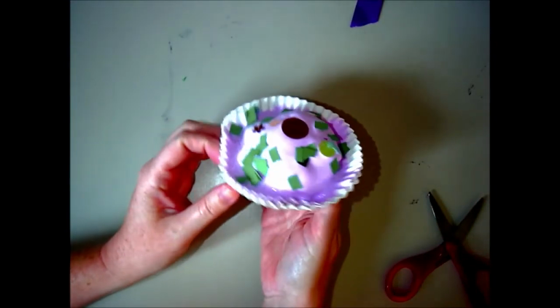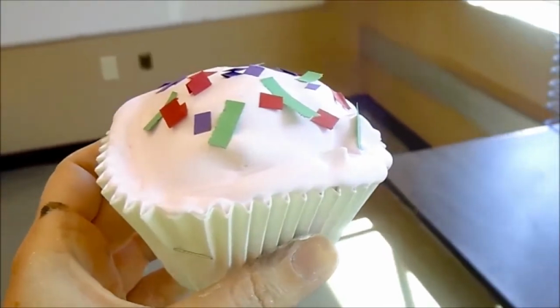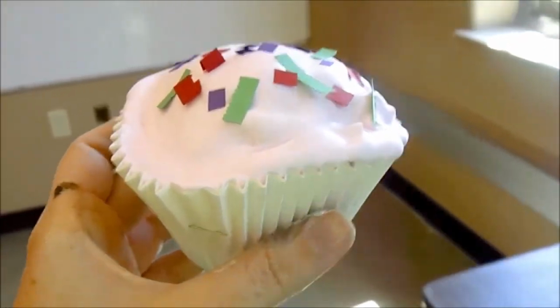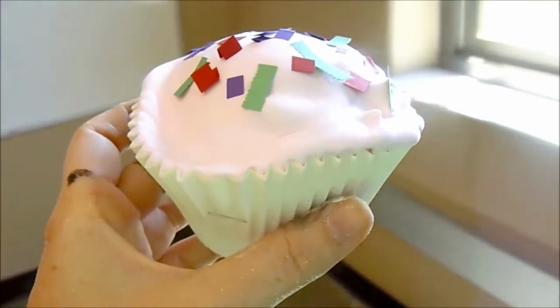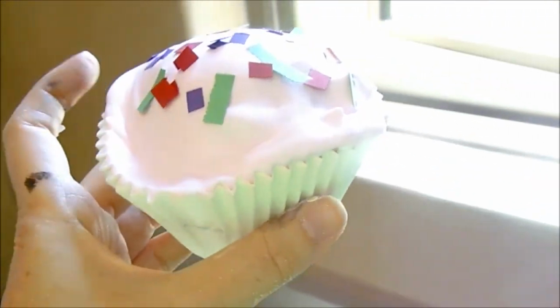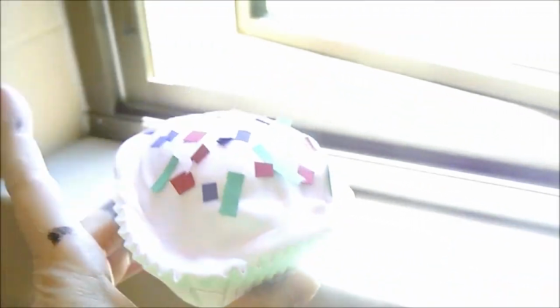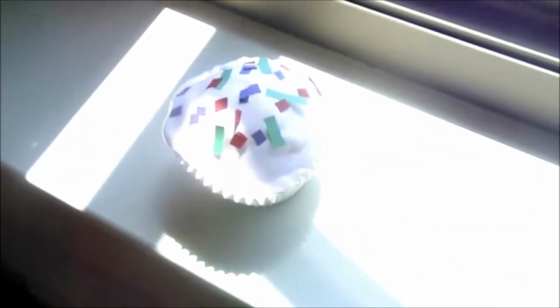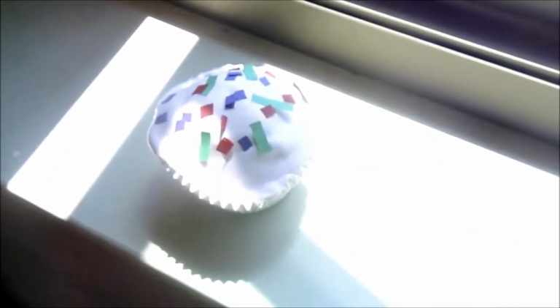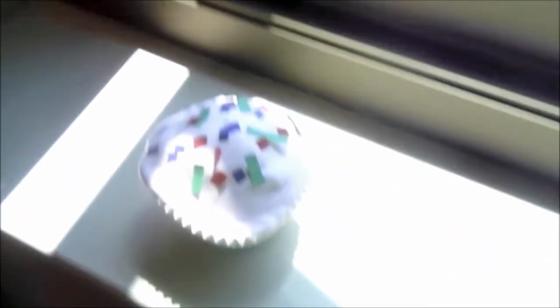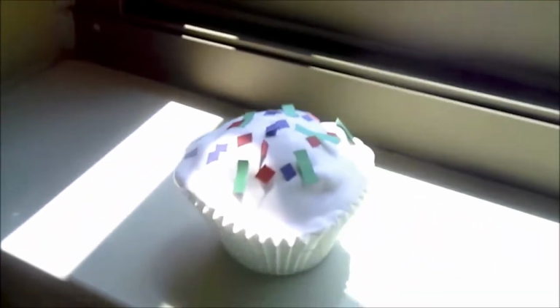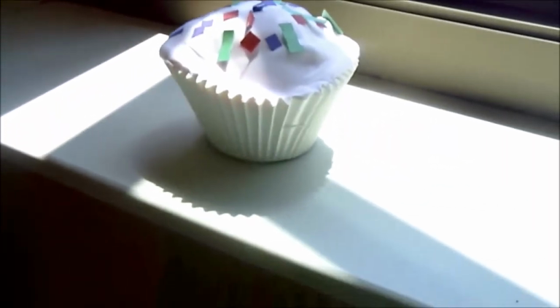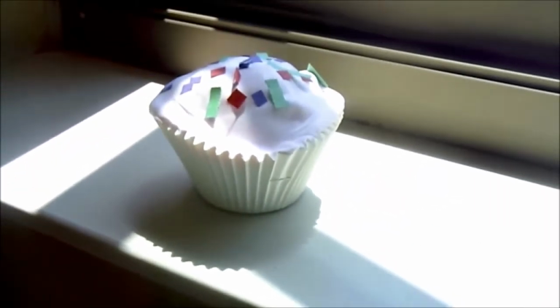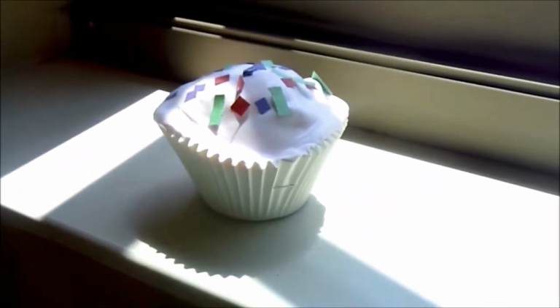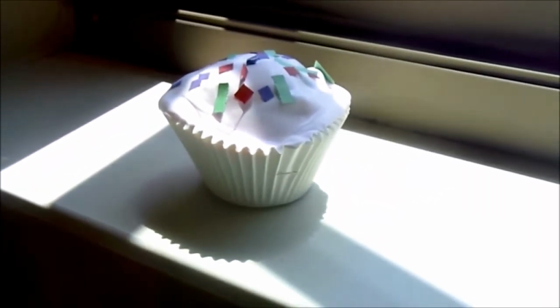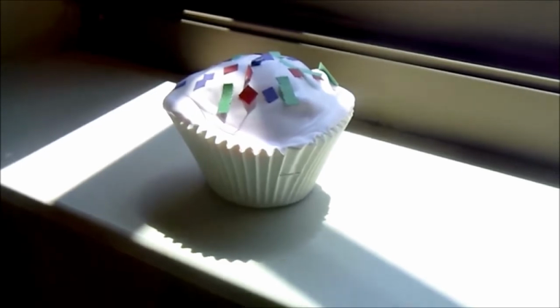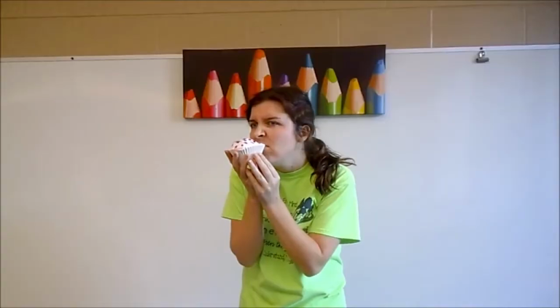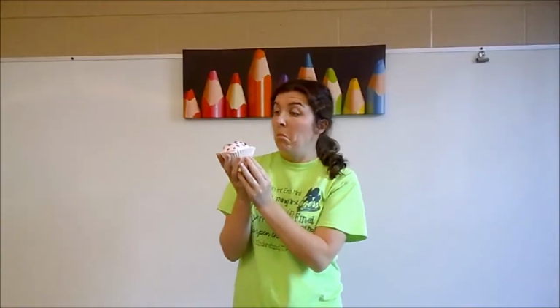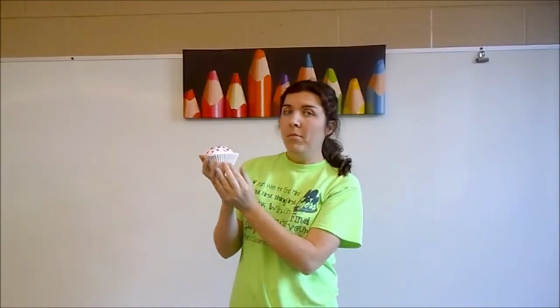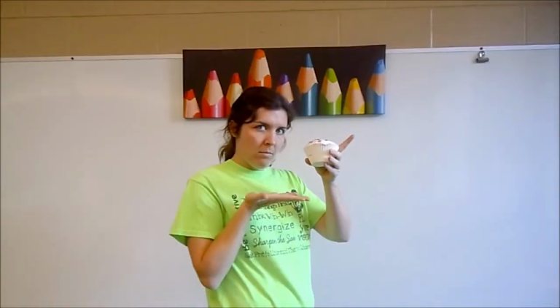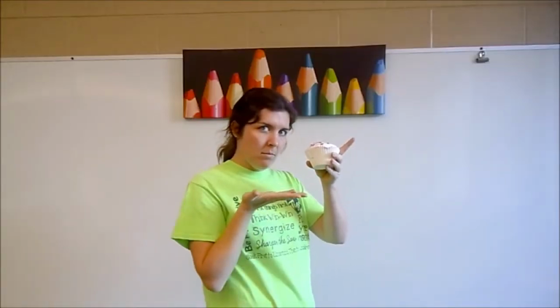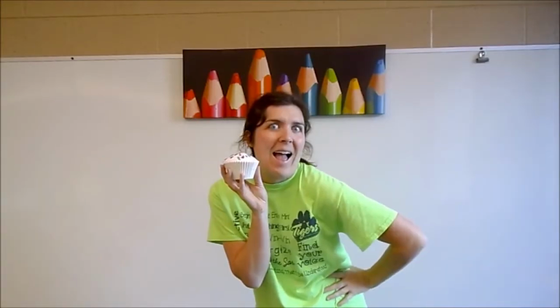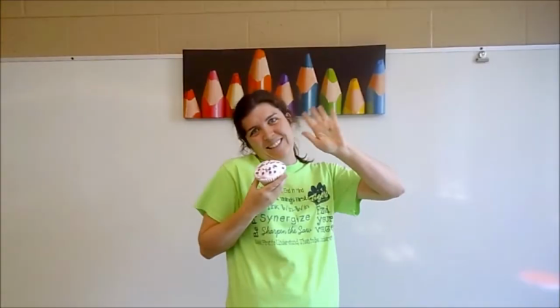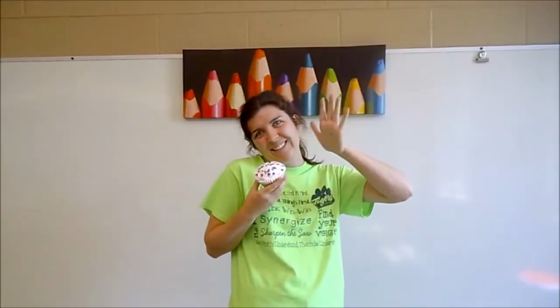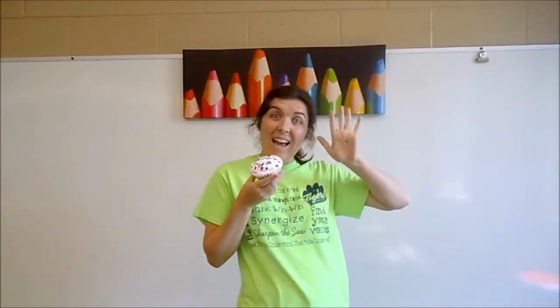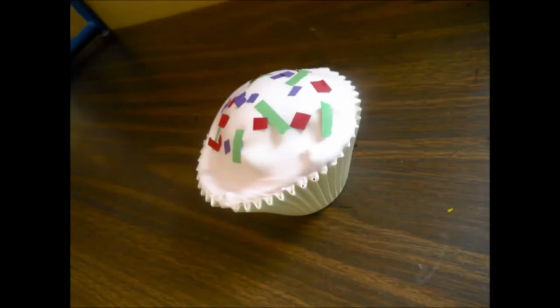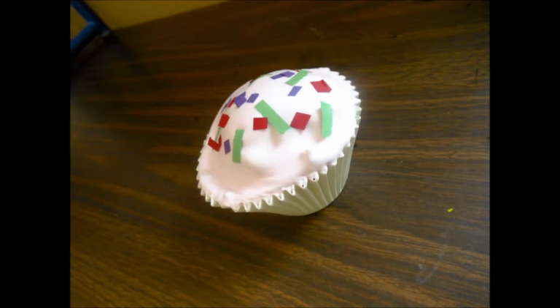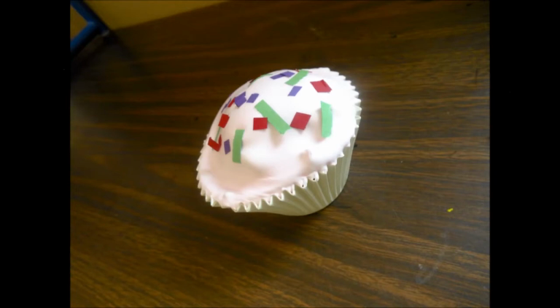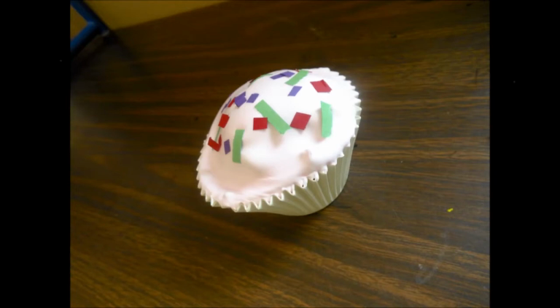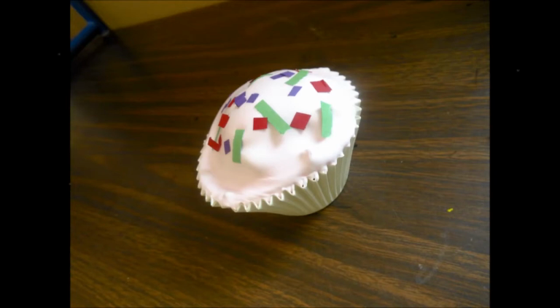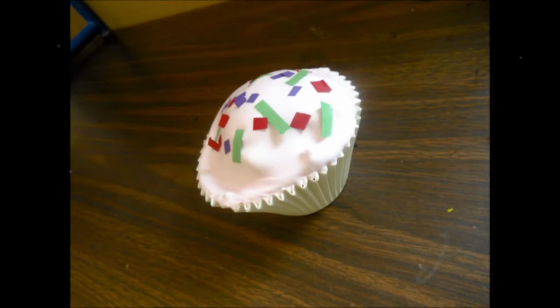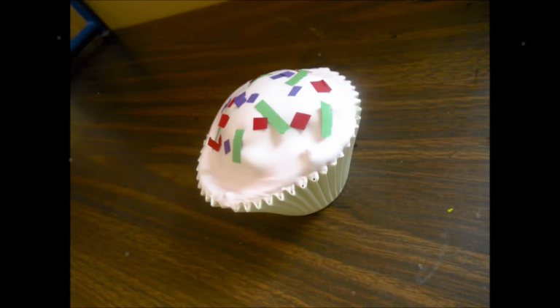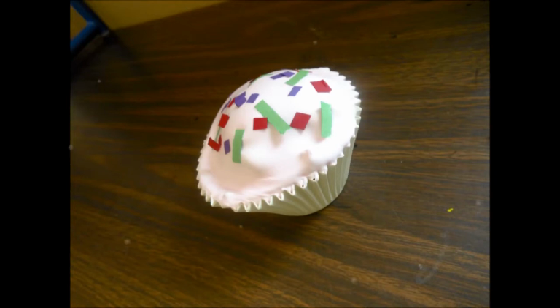Now I'm taking my cupcake to the window to dry and that's it. Once you are done you will have a lovely cupcake that you can smell, look at, and admire for years to come. Thanks for watching guys — I hope you had fun and good luck with your cupcake!